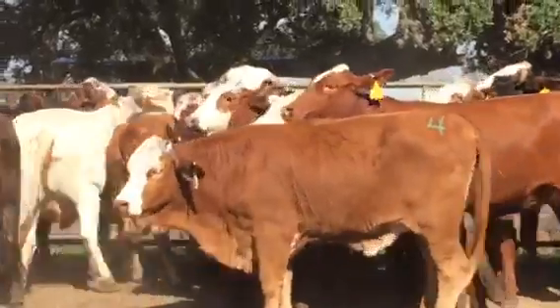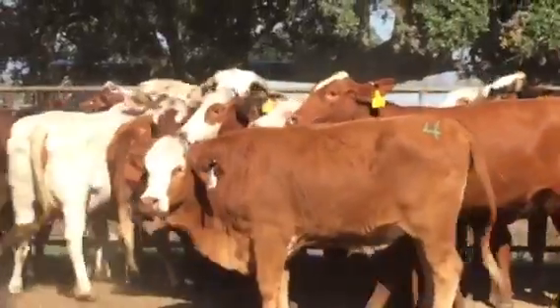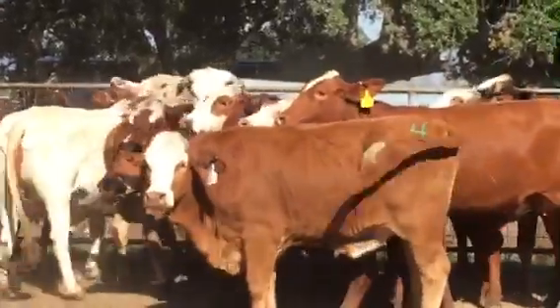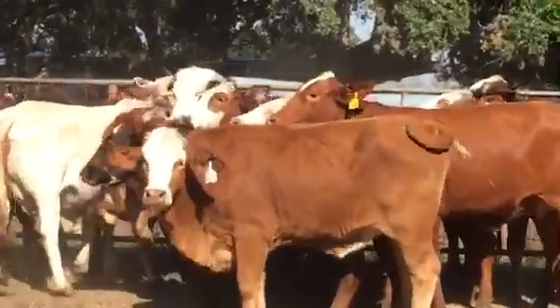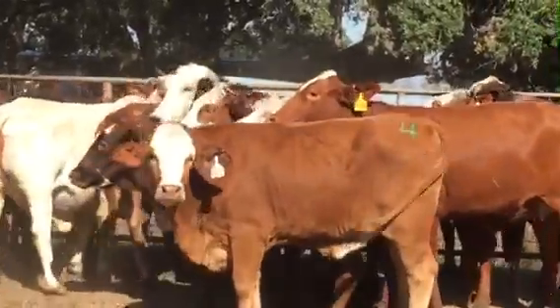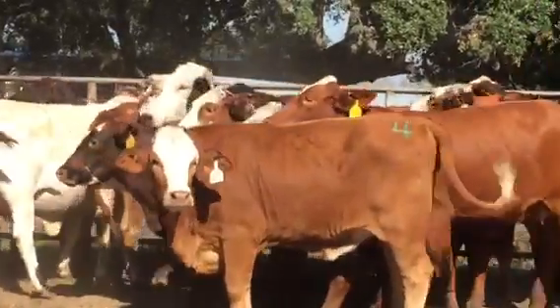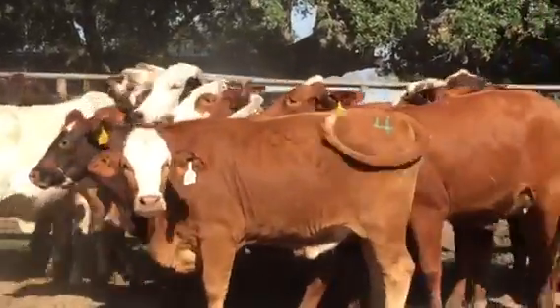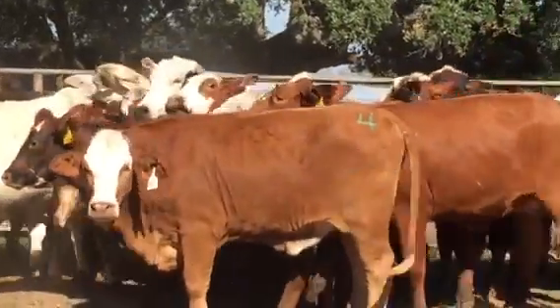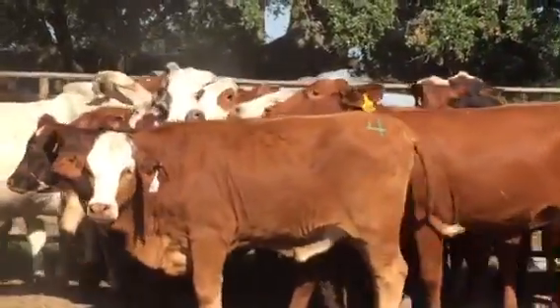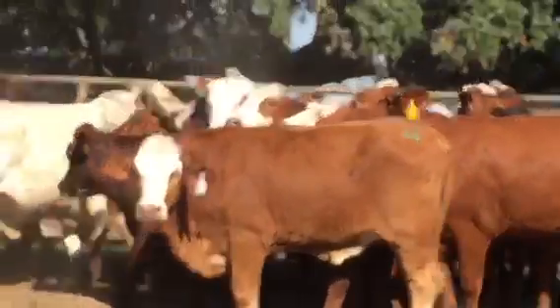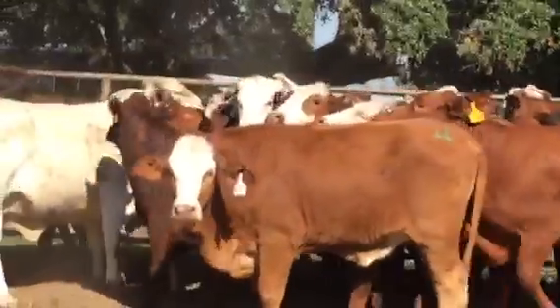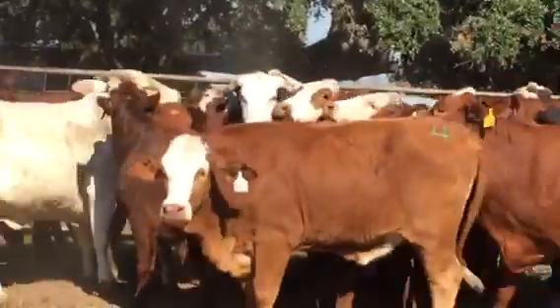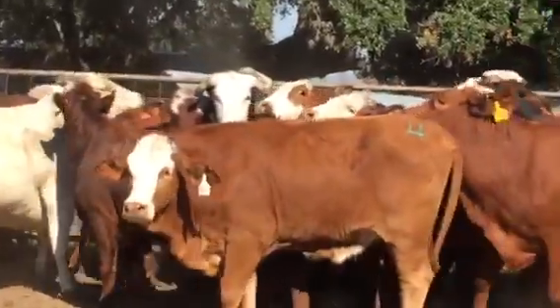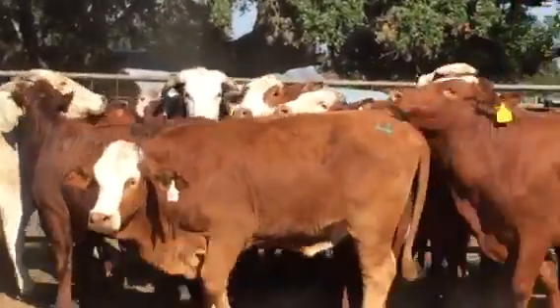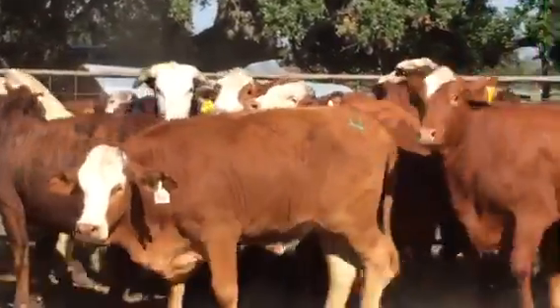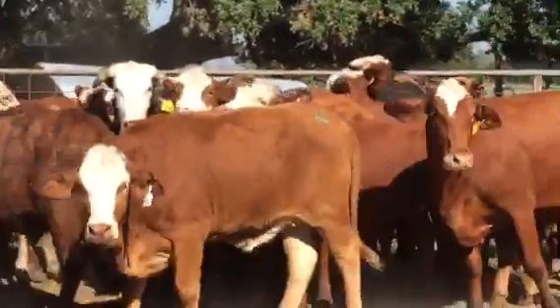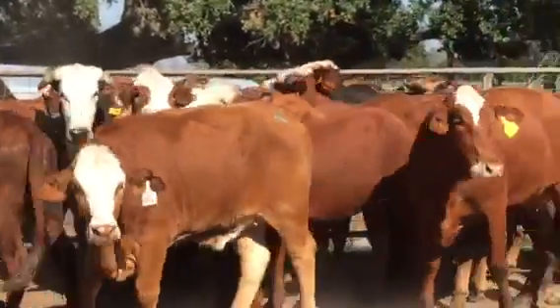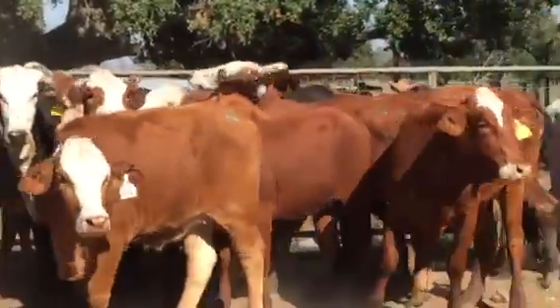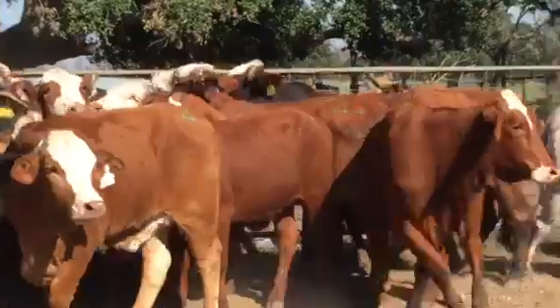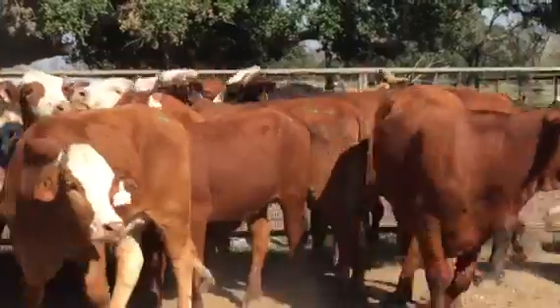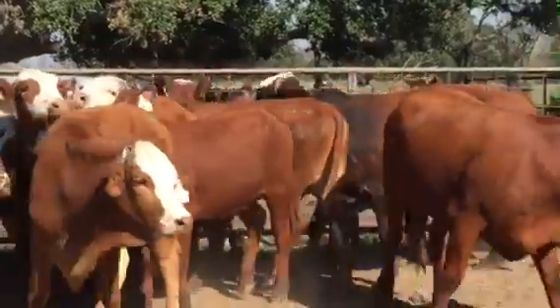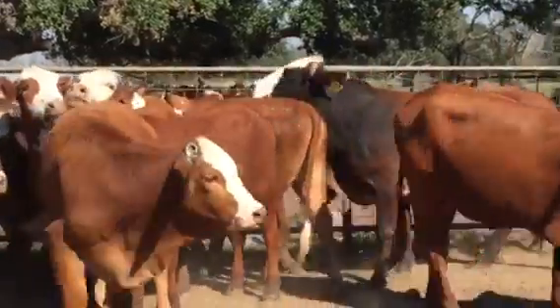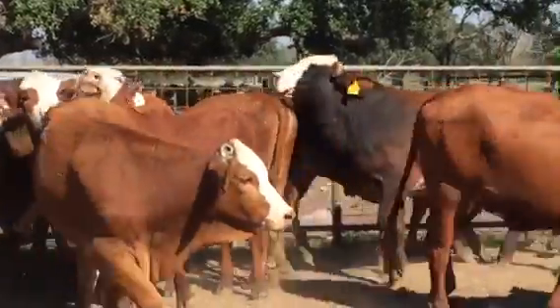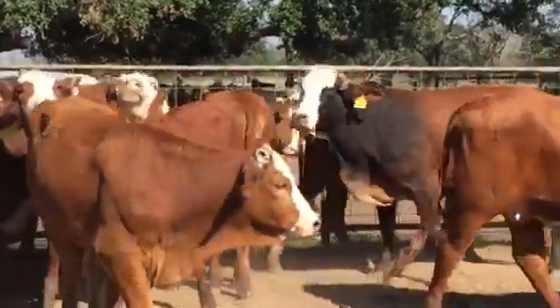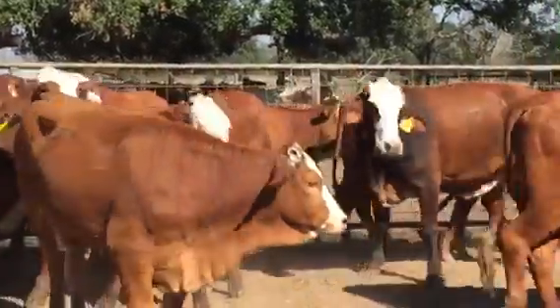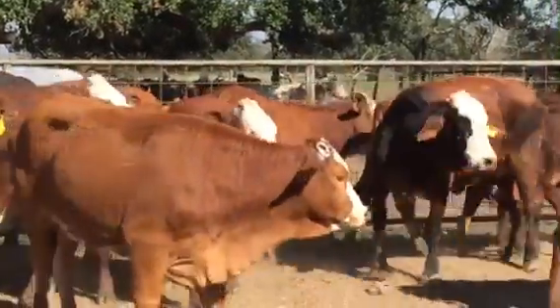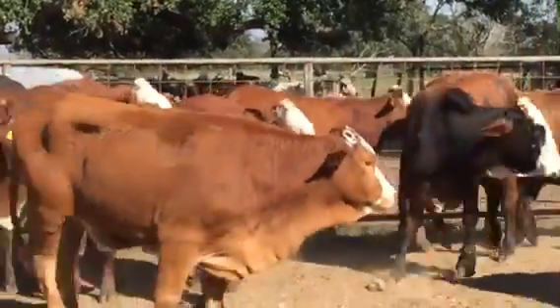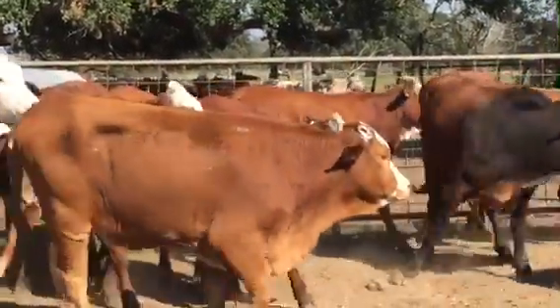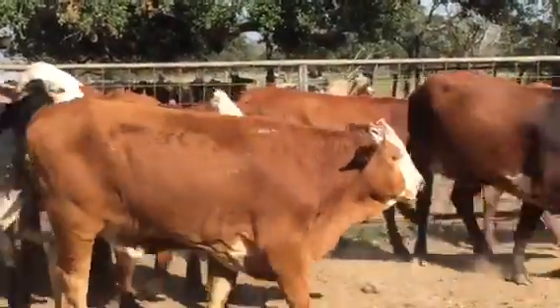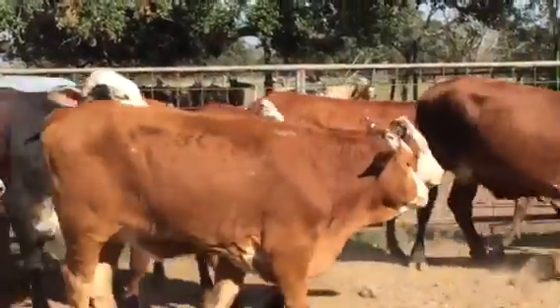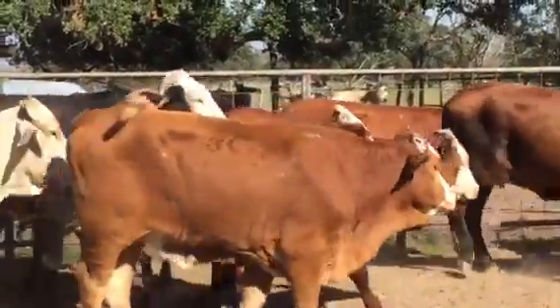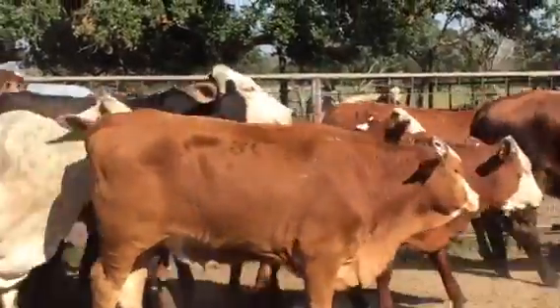We did dehorn some of them. We had really, obviously, no bleed. They didn't bleed at all, so thank the Lord. Five of them have been dehorned.